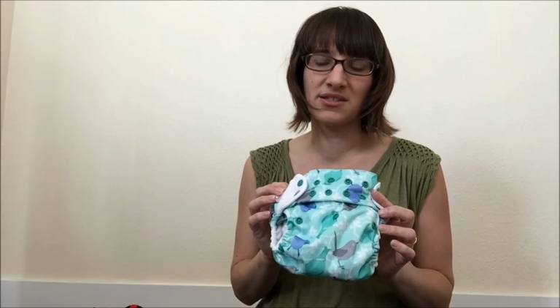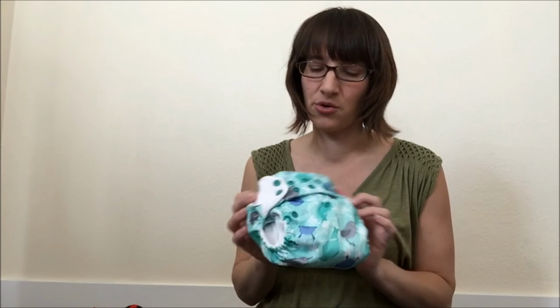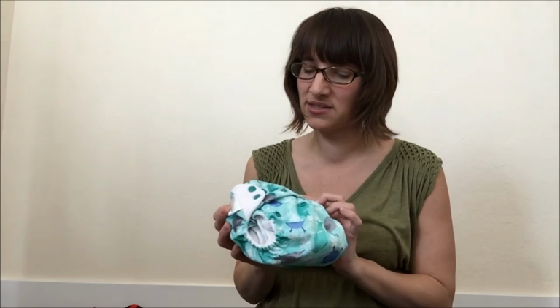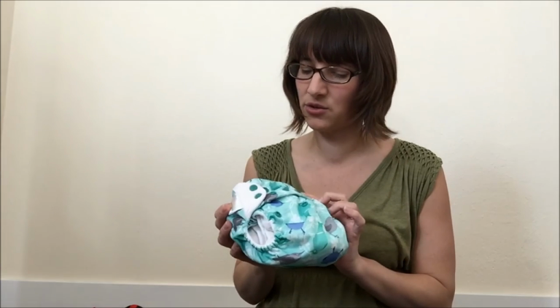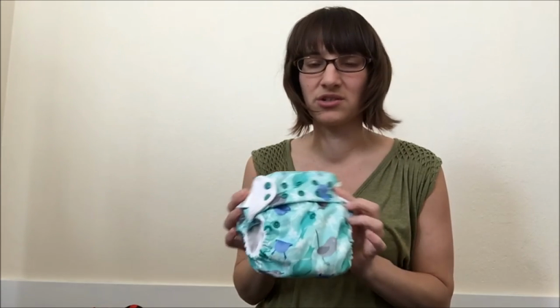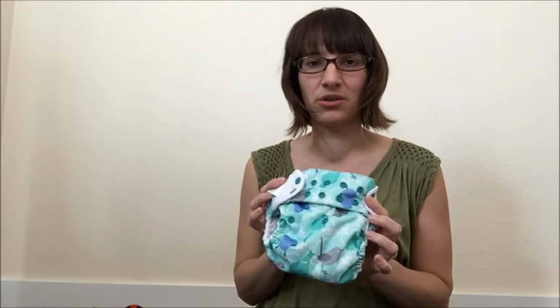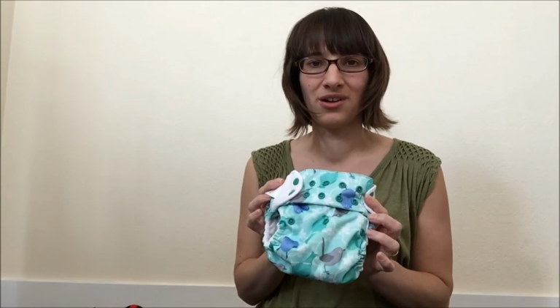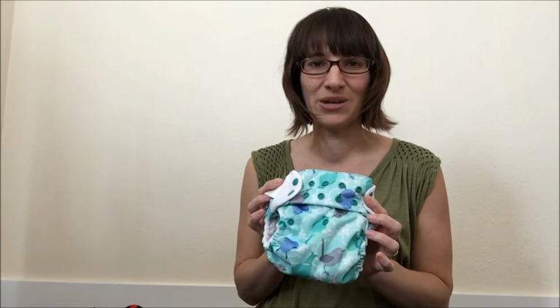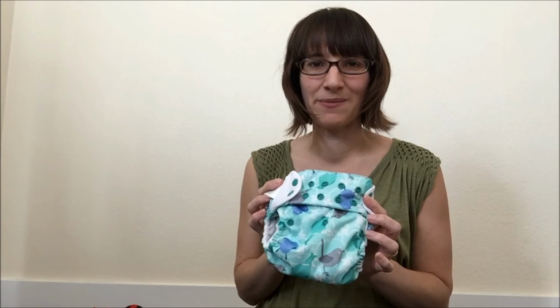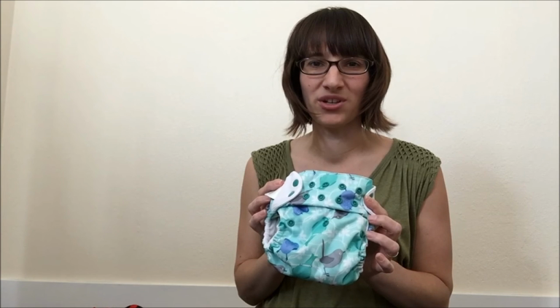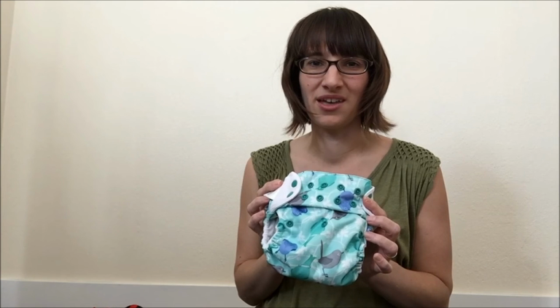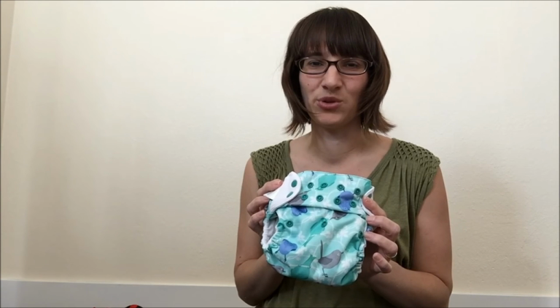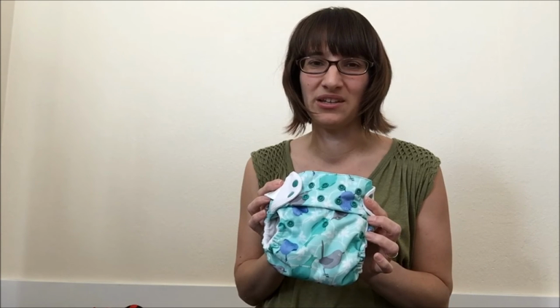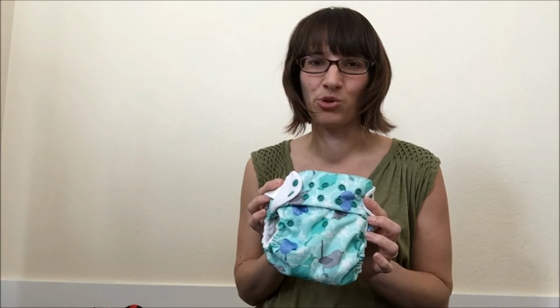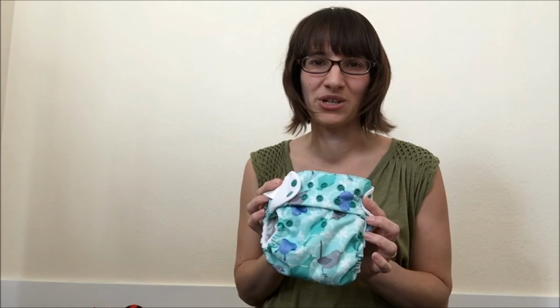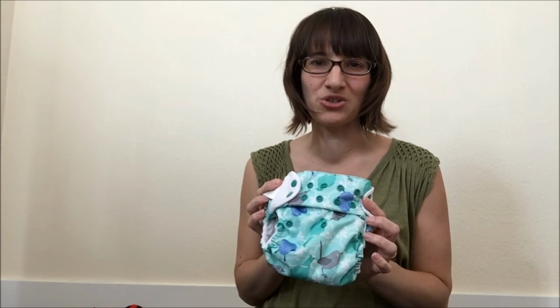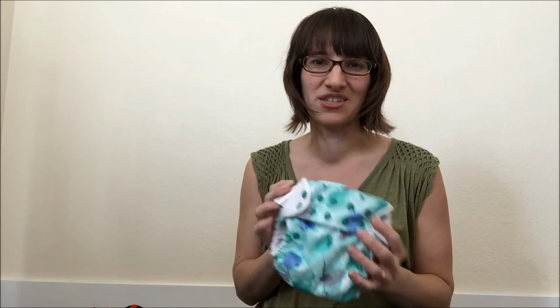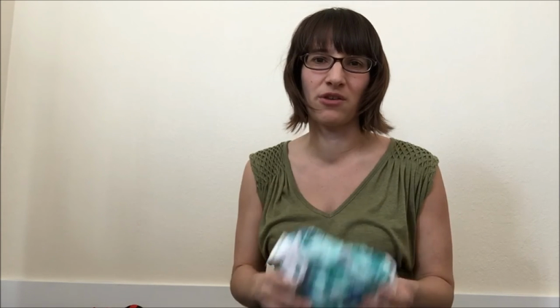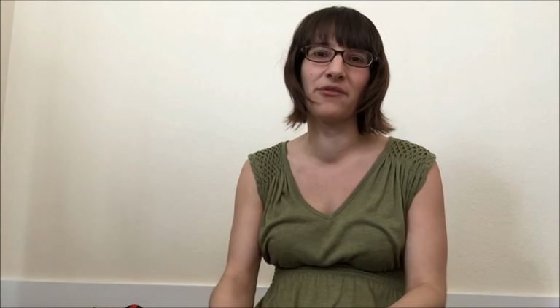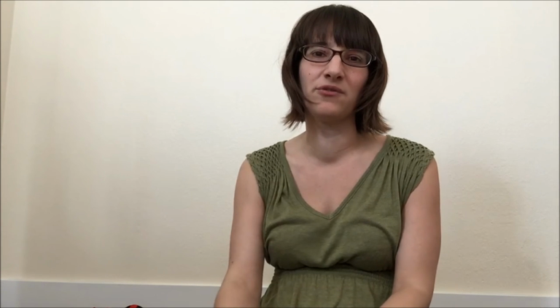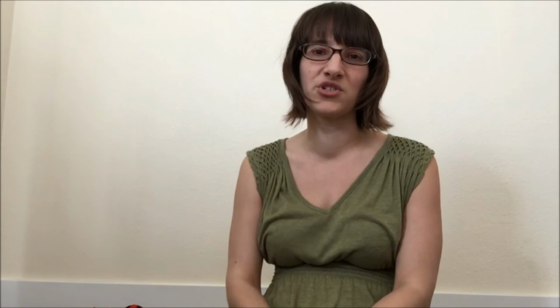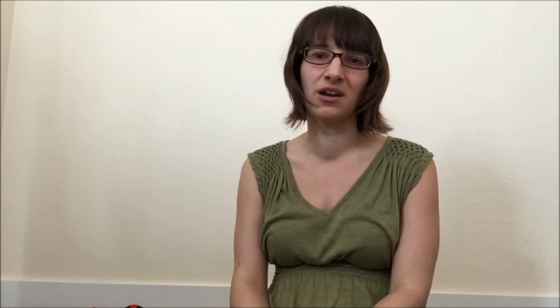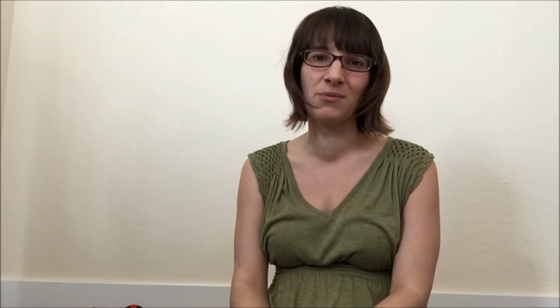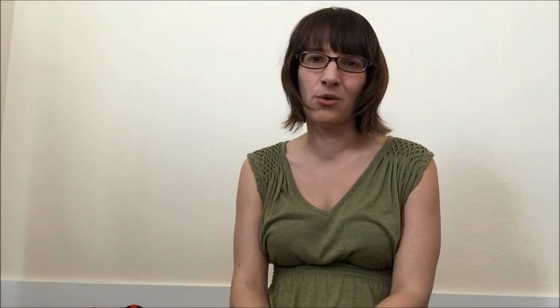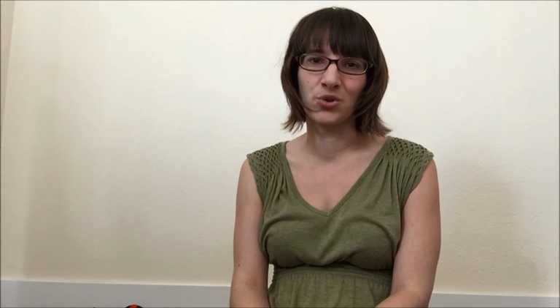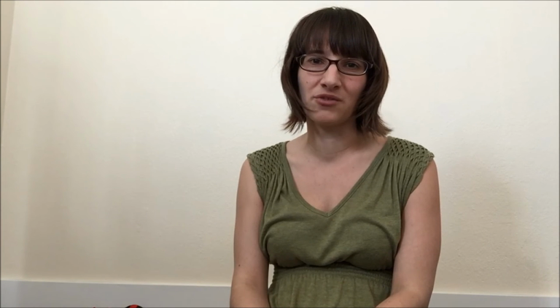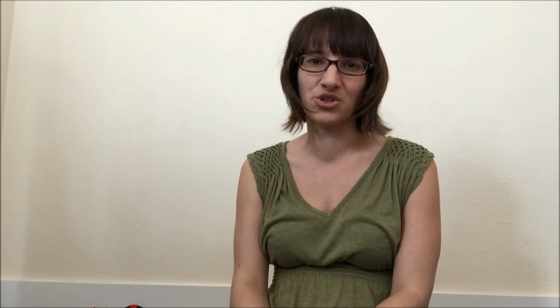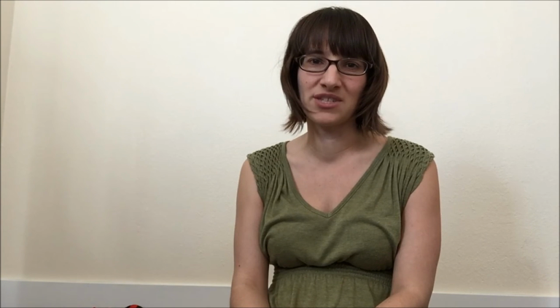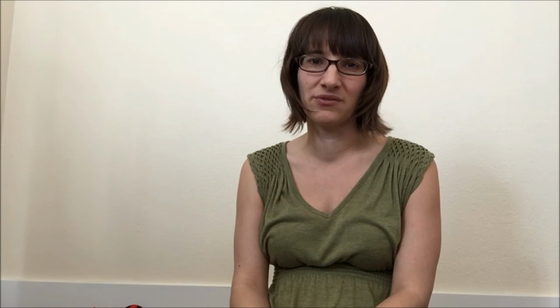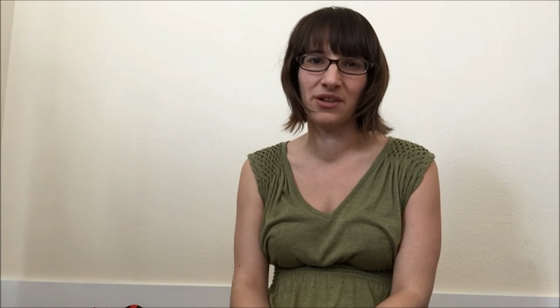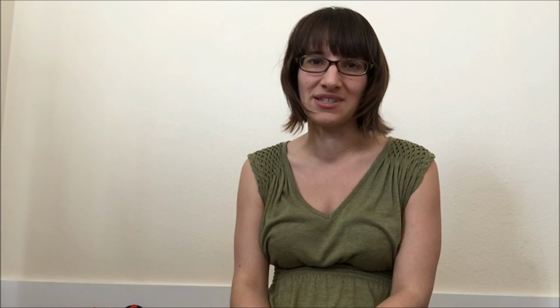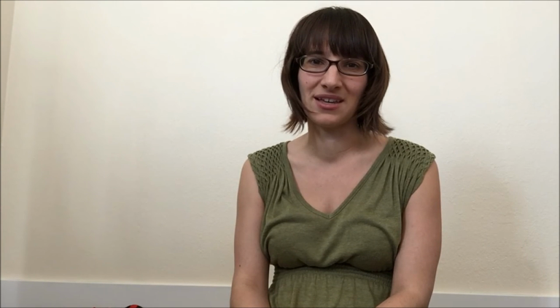That's a quick tutorial on how diaper snaps work. If you need any more information, check us out at FluffLoveUniversity.com or join the conversation on Facebook at Fluff Love and CD Science.